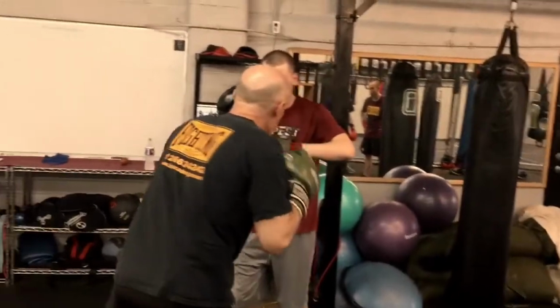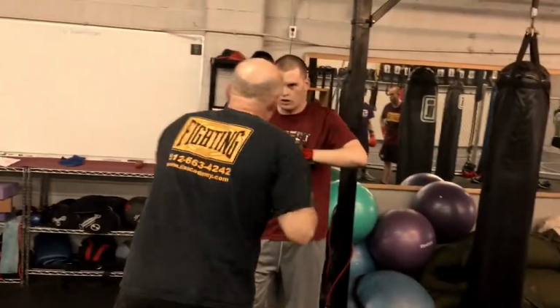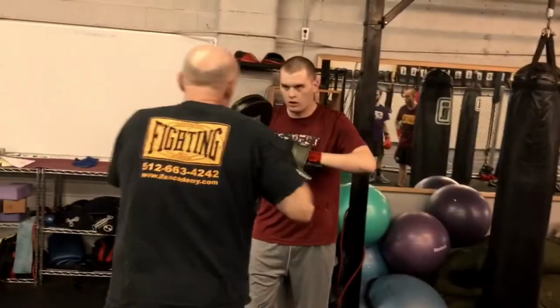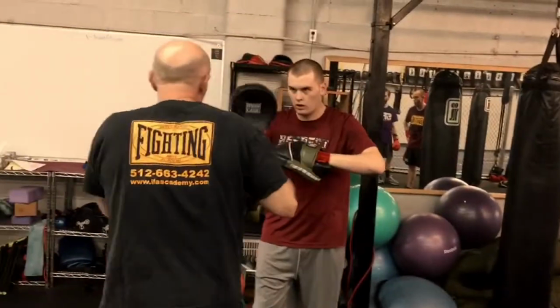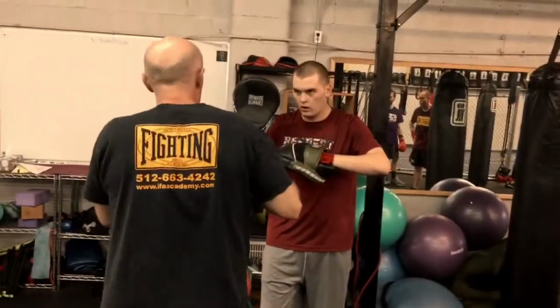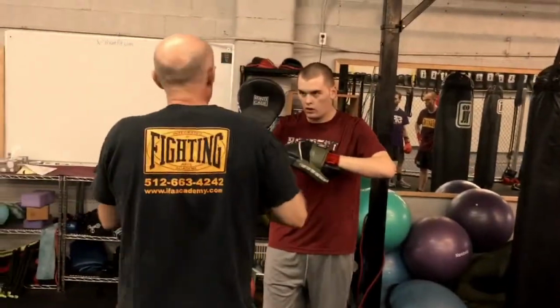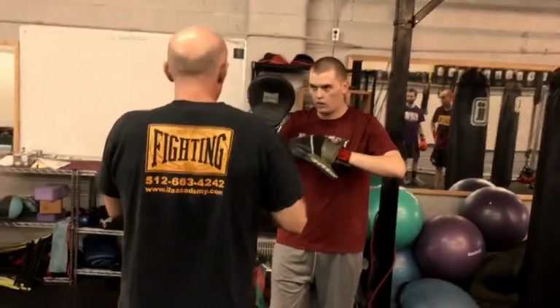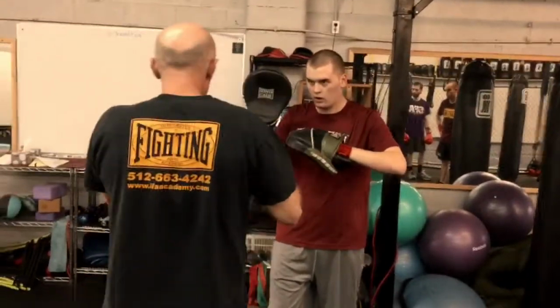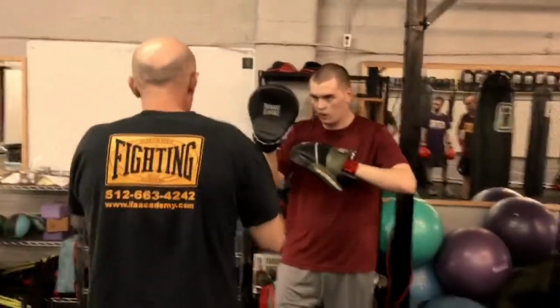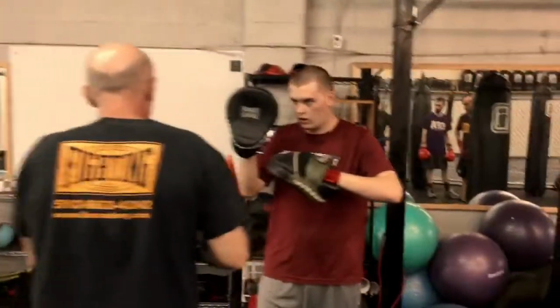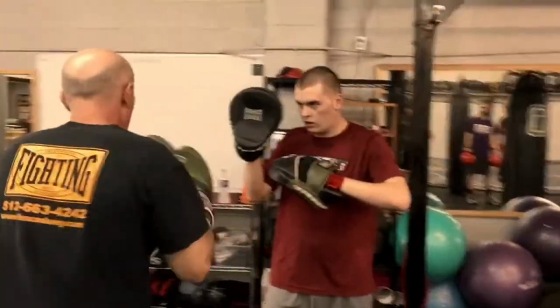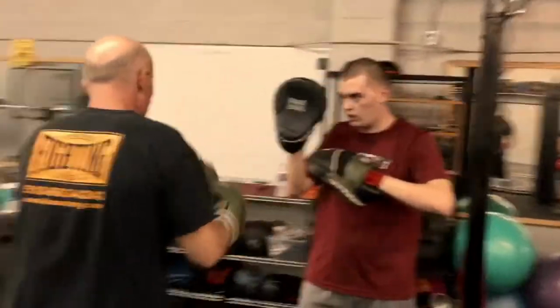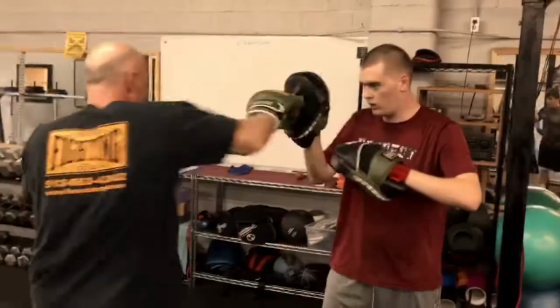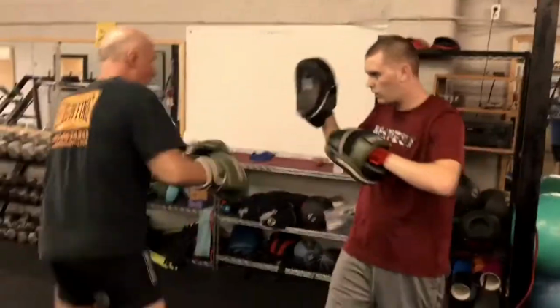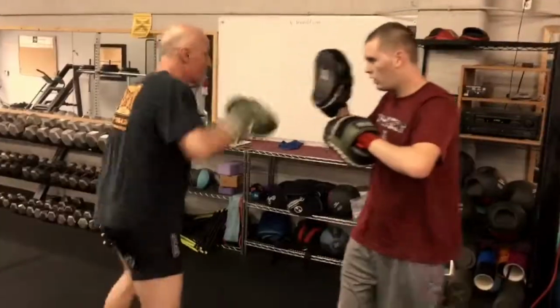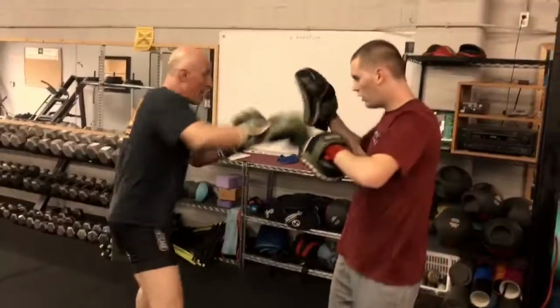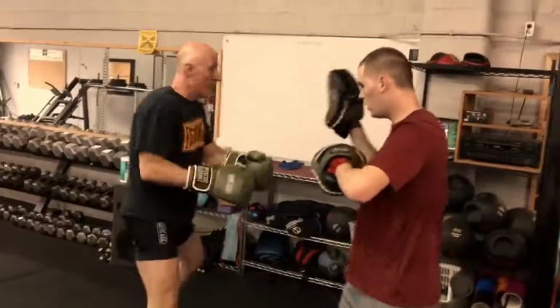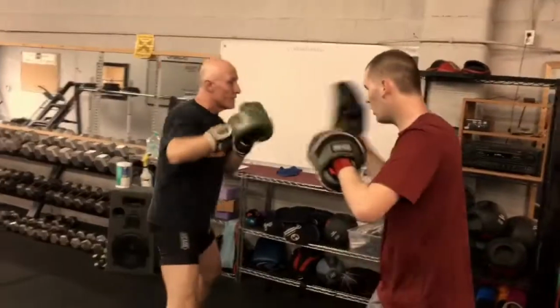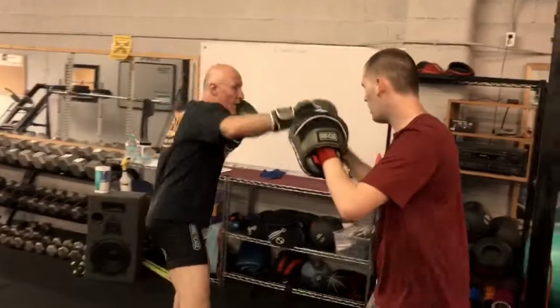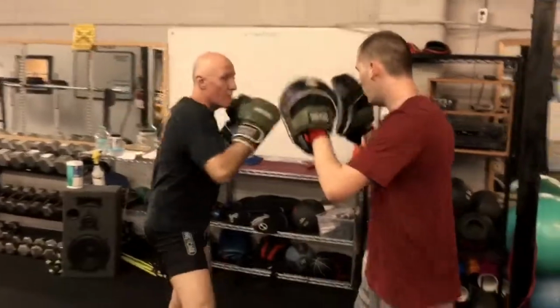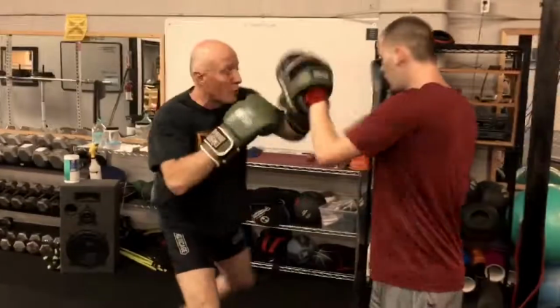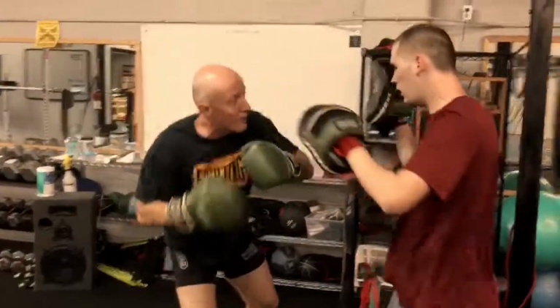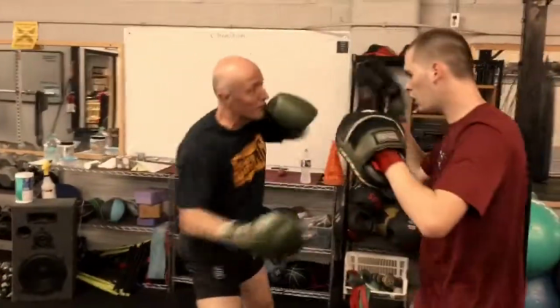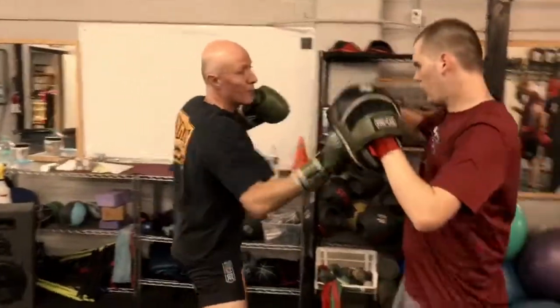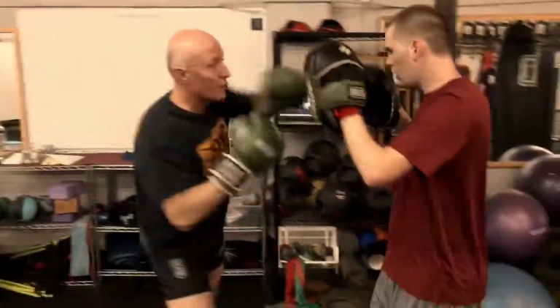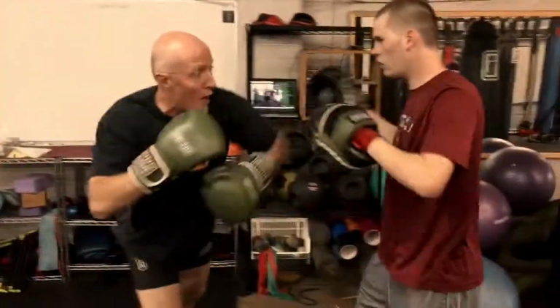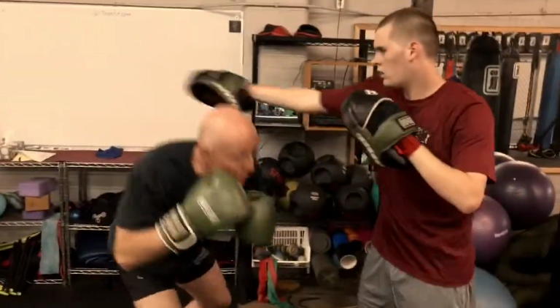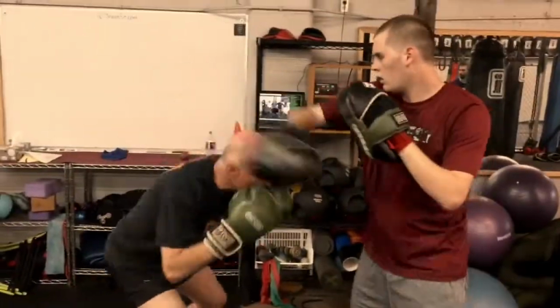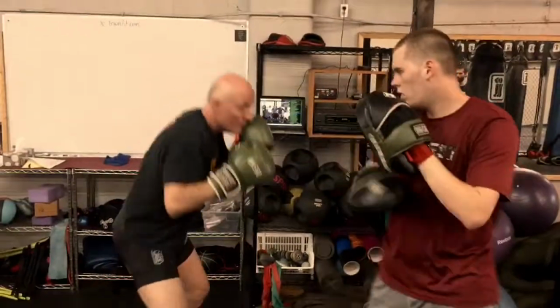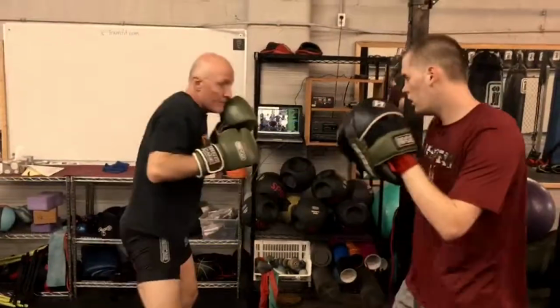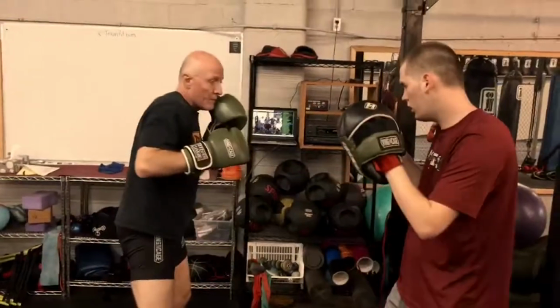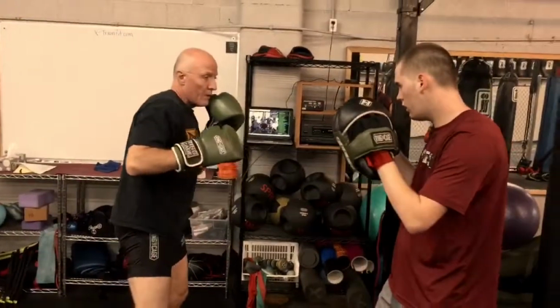Then I'm going to come up and go jab in the other direction — jab, jab, jab, cross, uppercut, cross, weave. So we're putting that together in one direction and immediately changing direction.